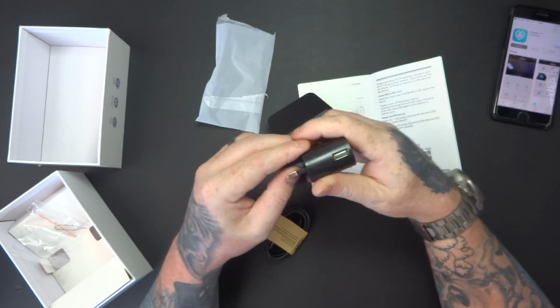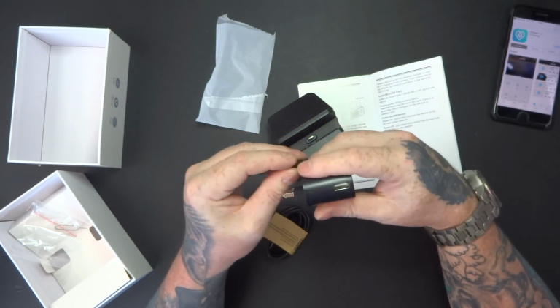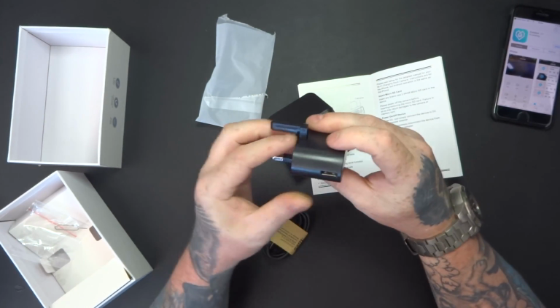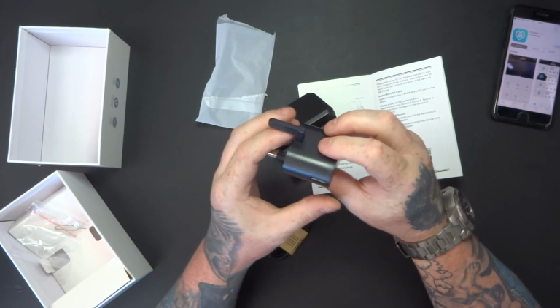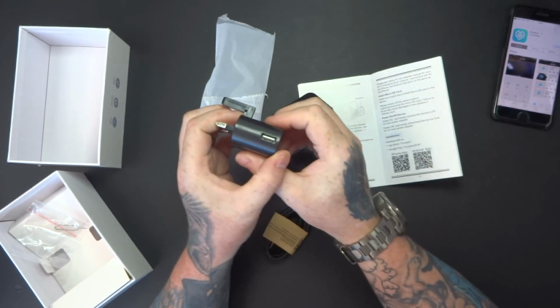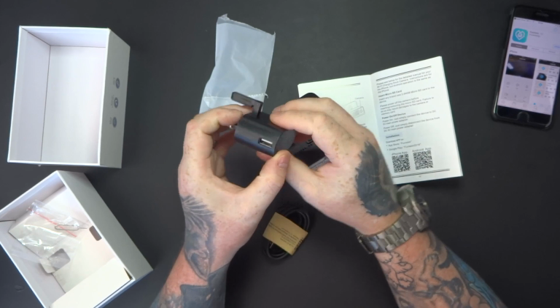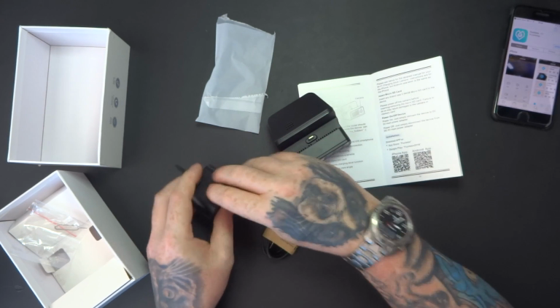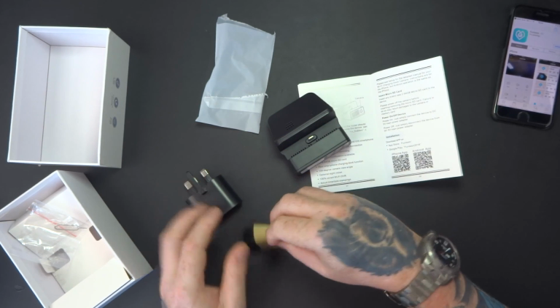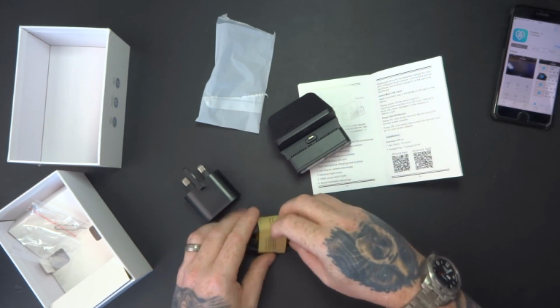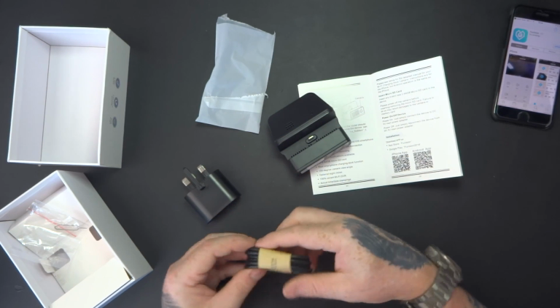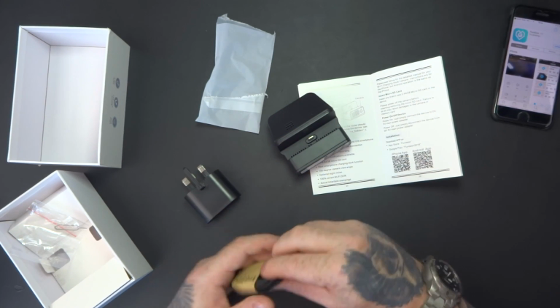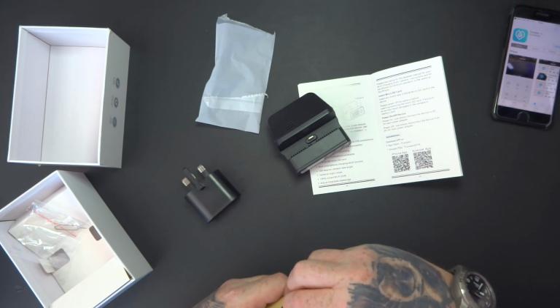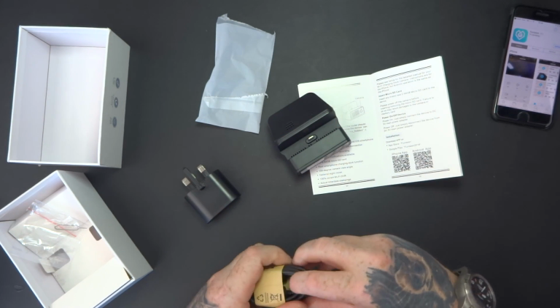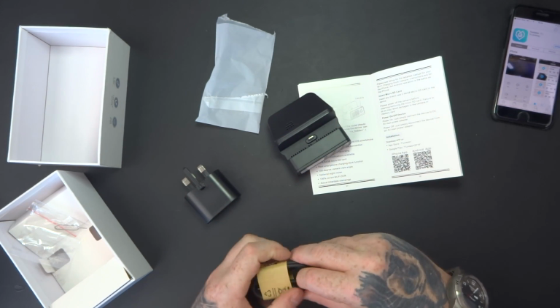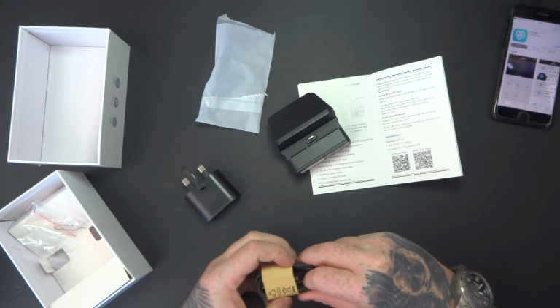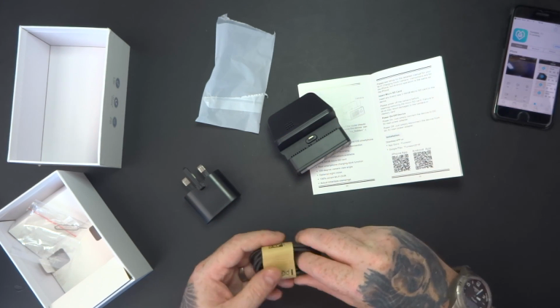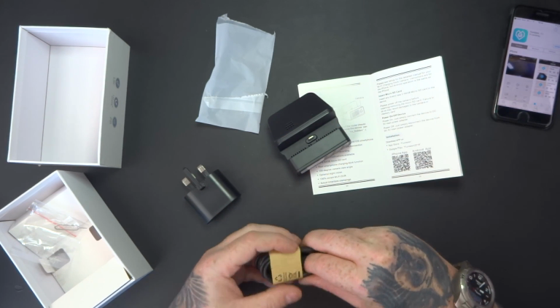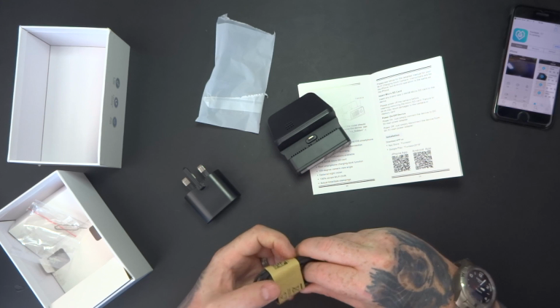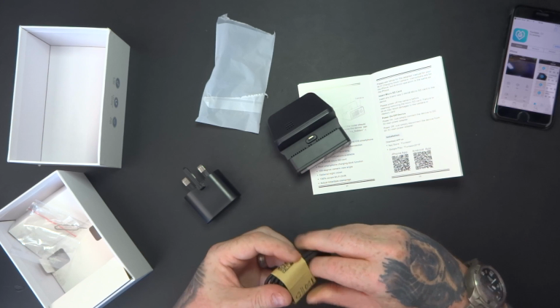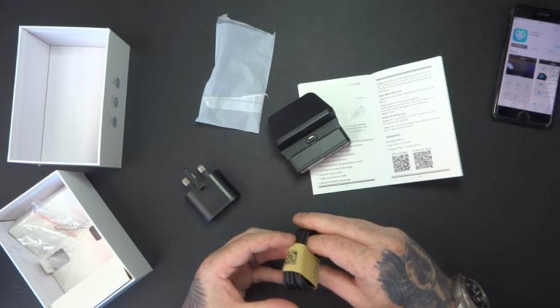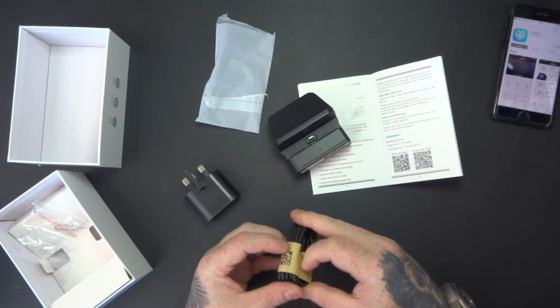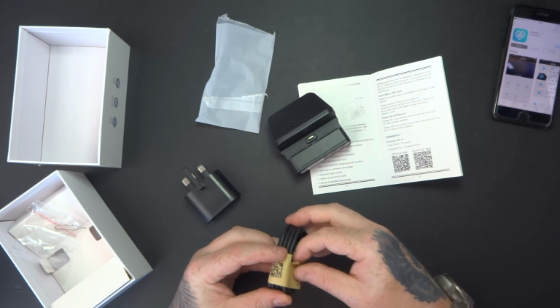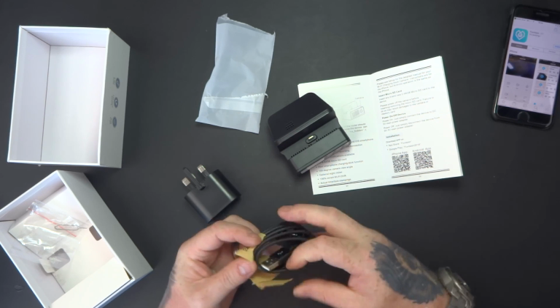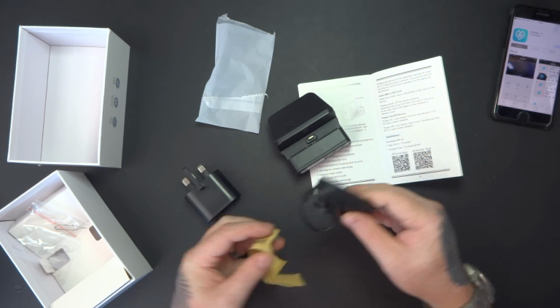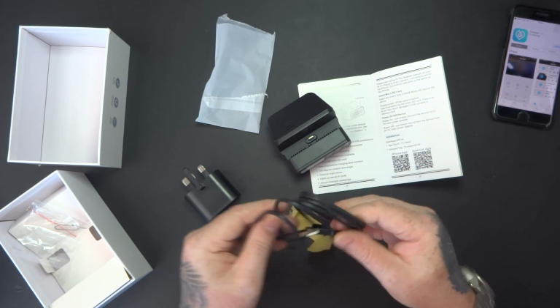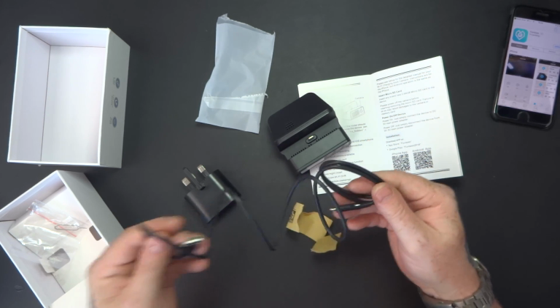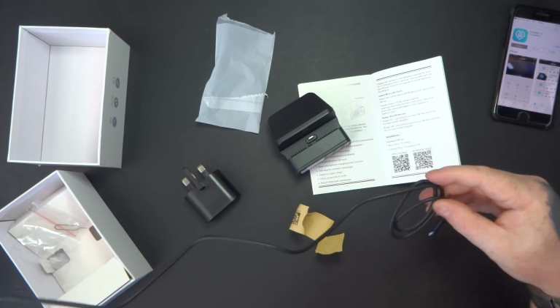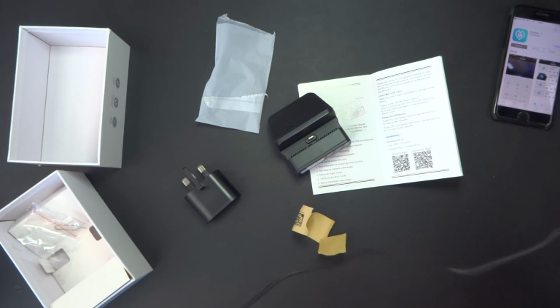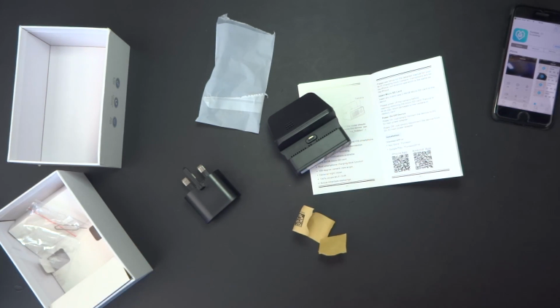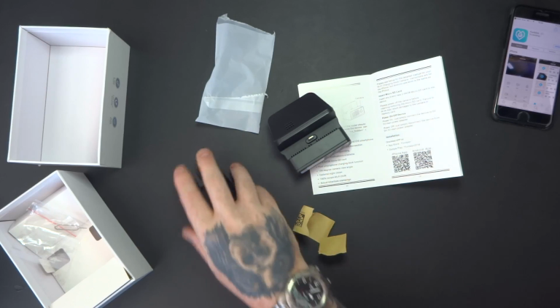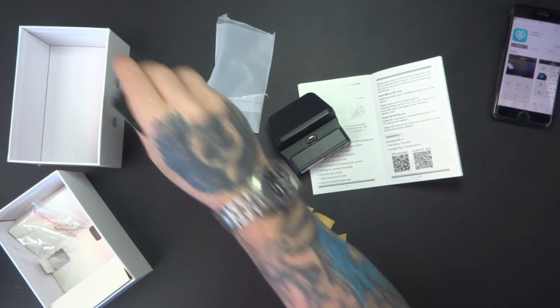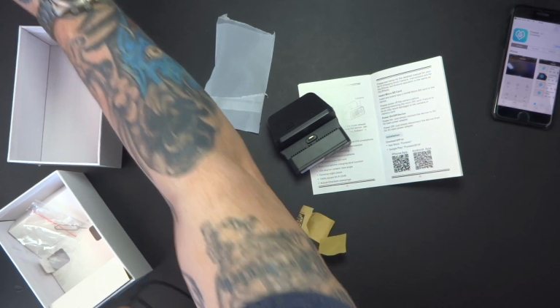We've also got a UK plug adapter, and a nice long USB cable as well. So let's plug this in.